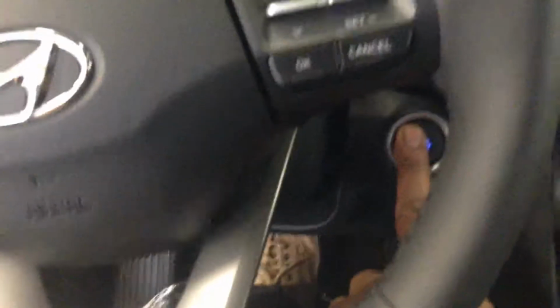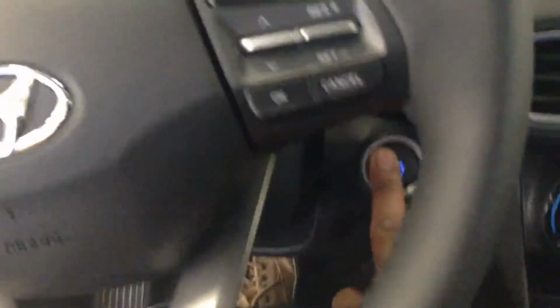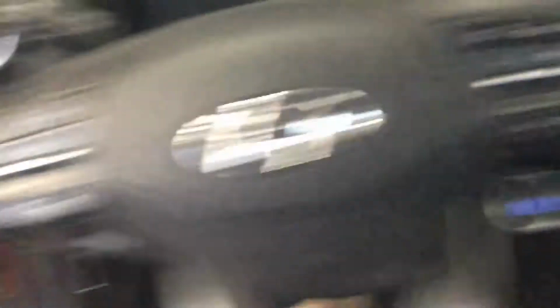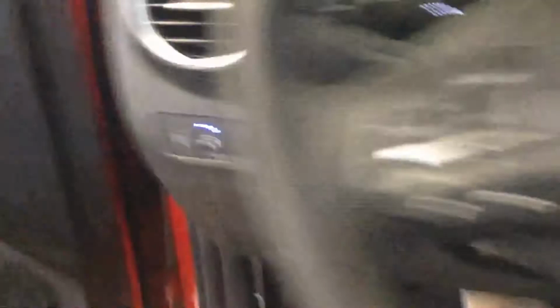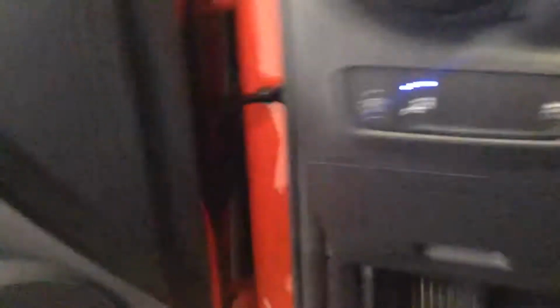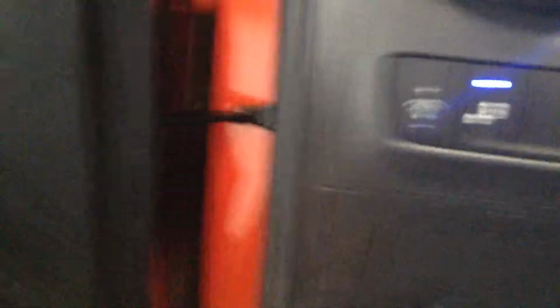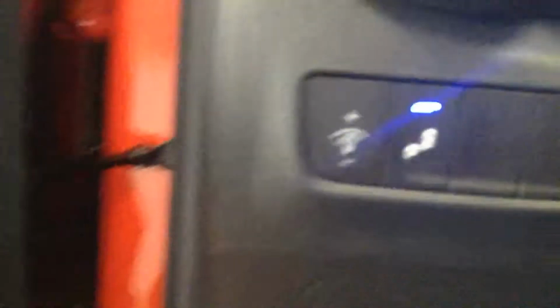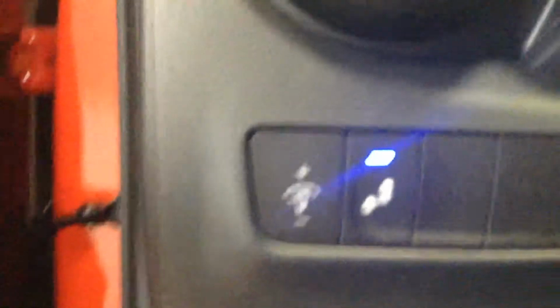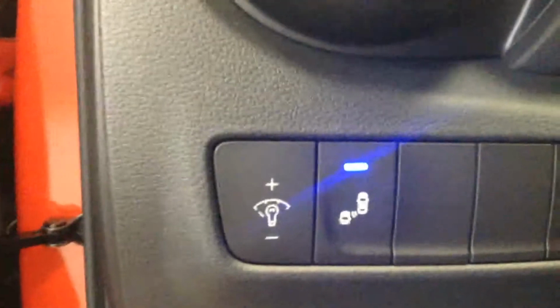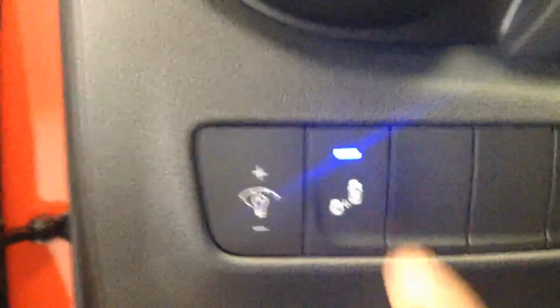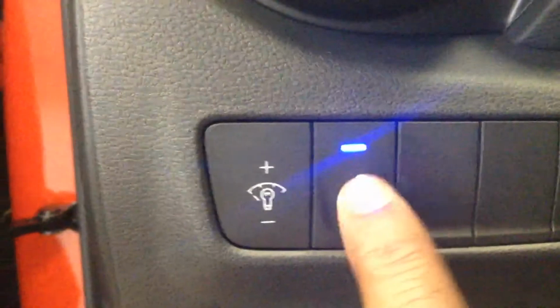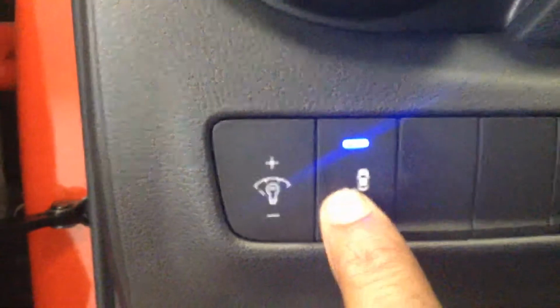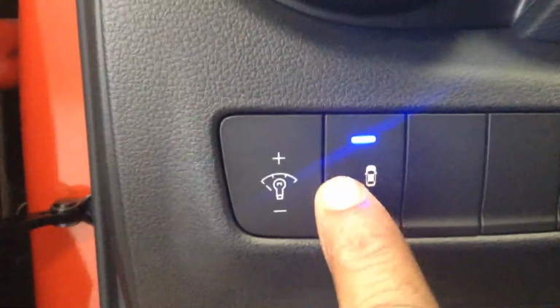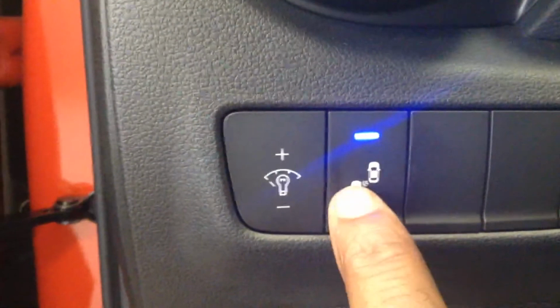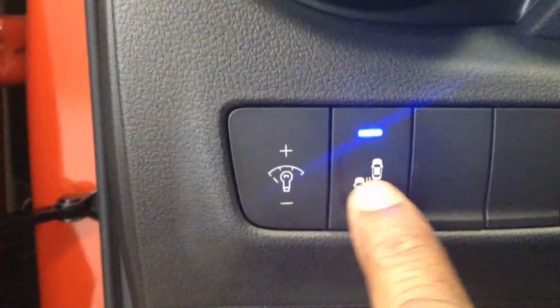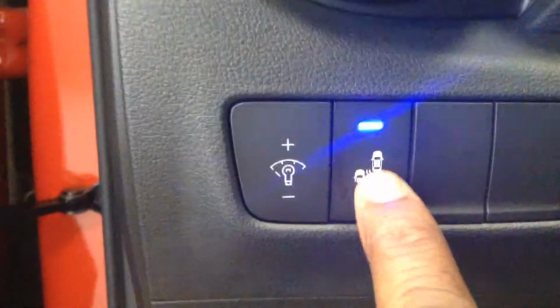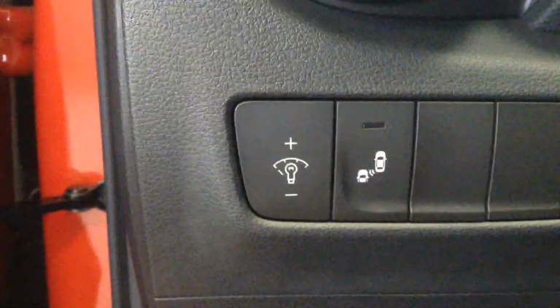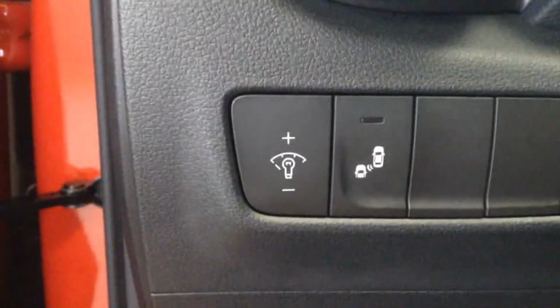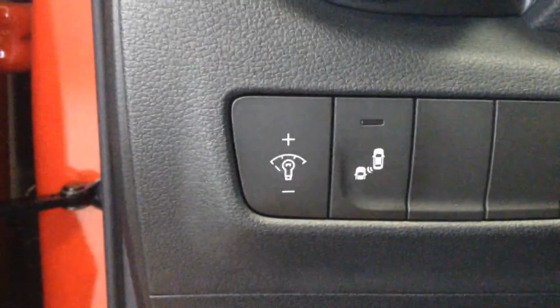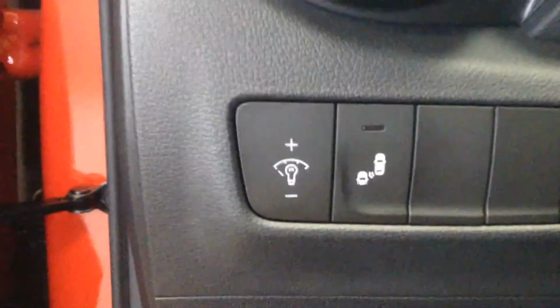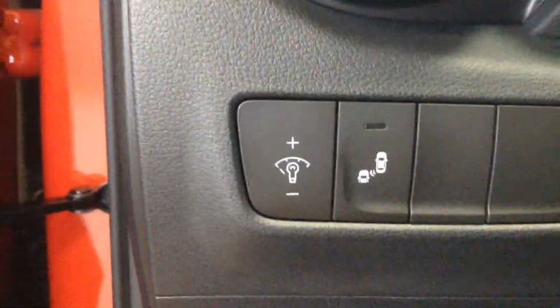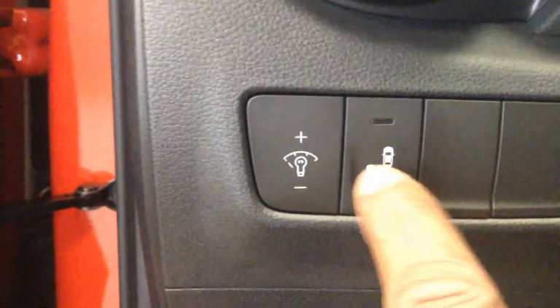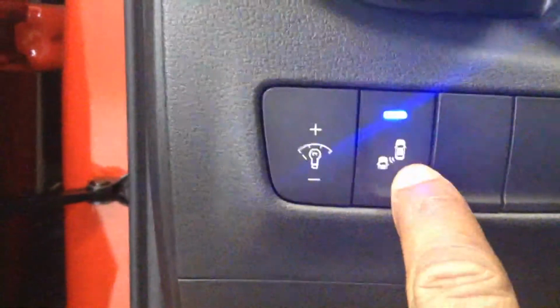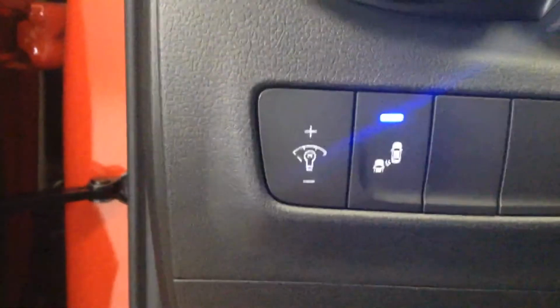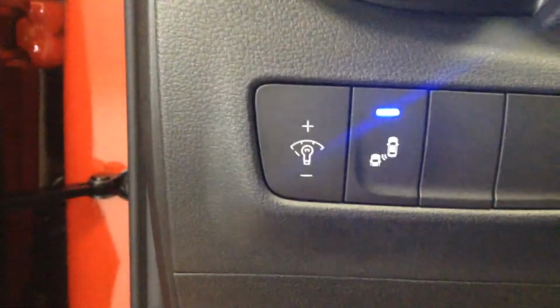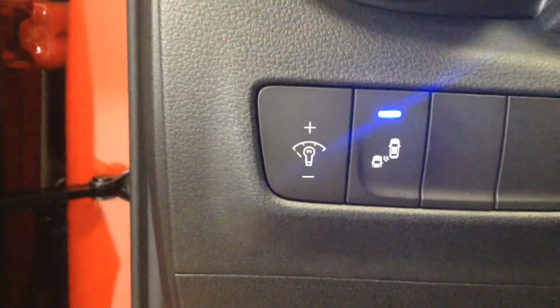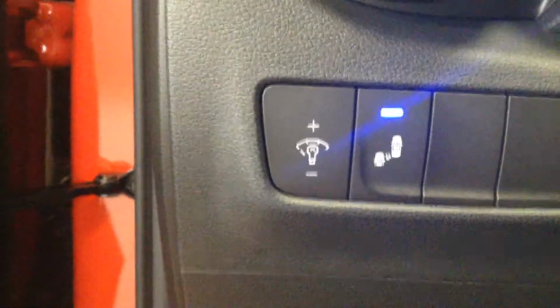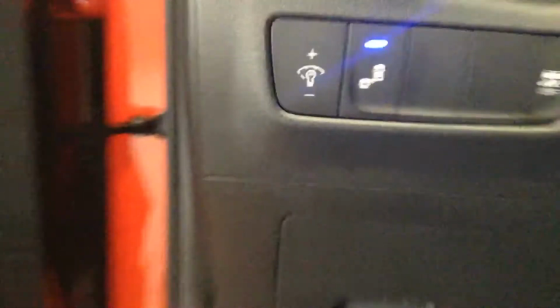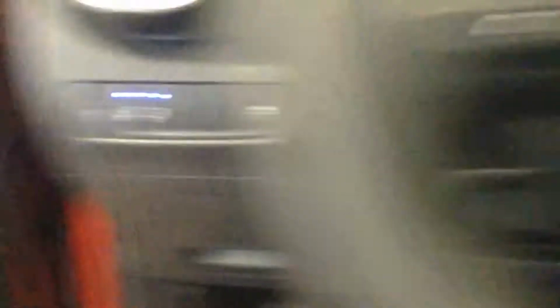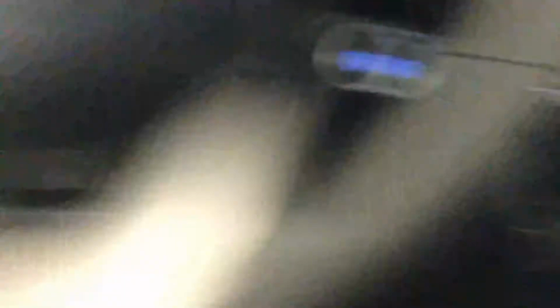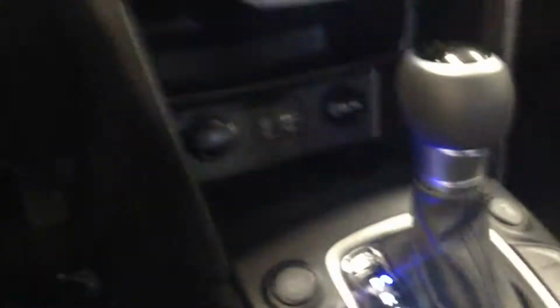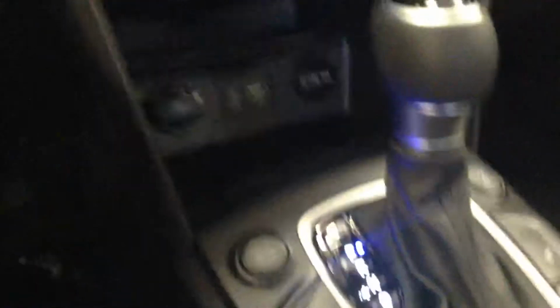As I start the car, when the blind spot monitoring is activated there's going to be a blue light right there. If you press the button you can deactivate it. So there you have it — it's on.